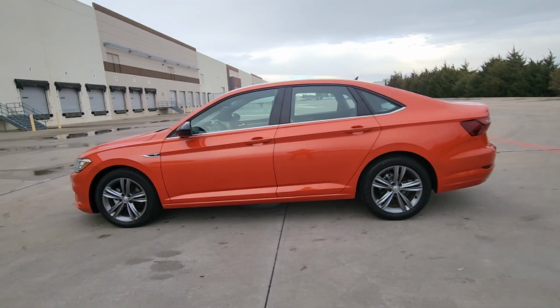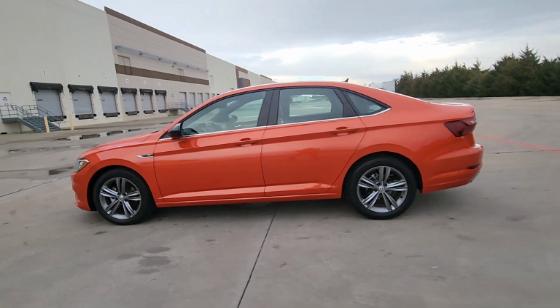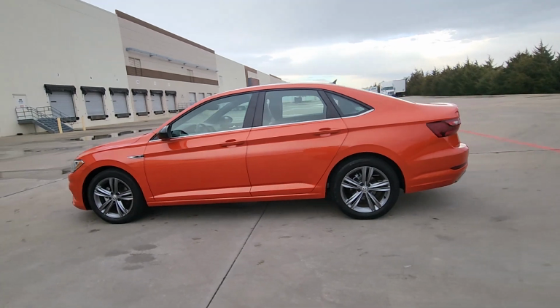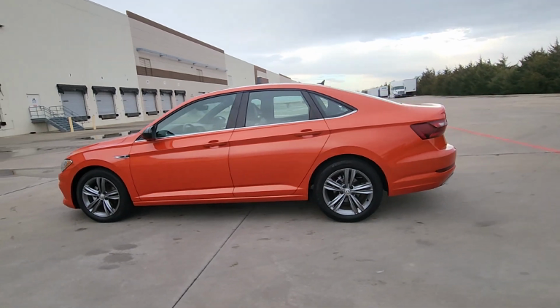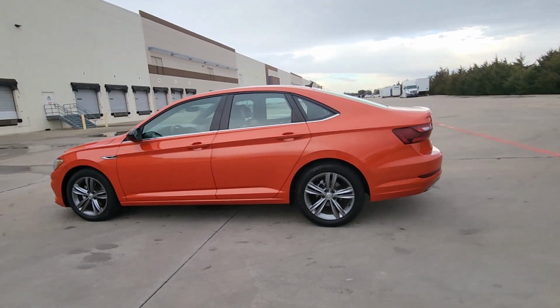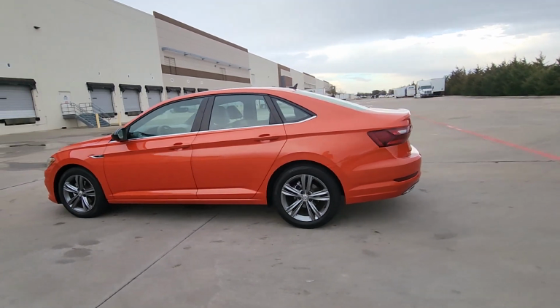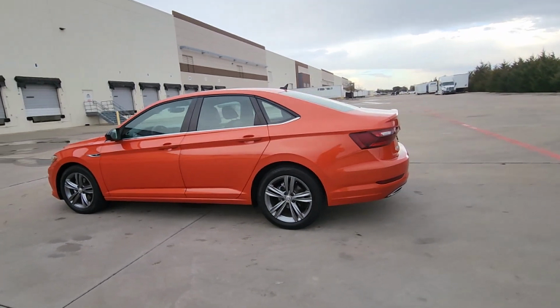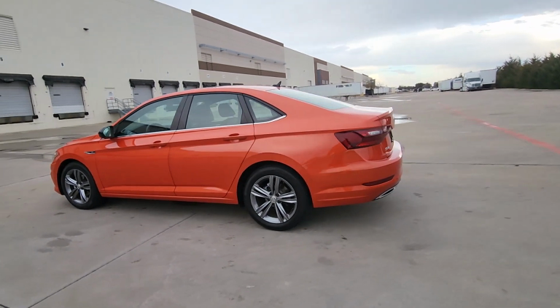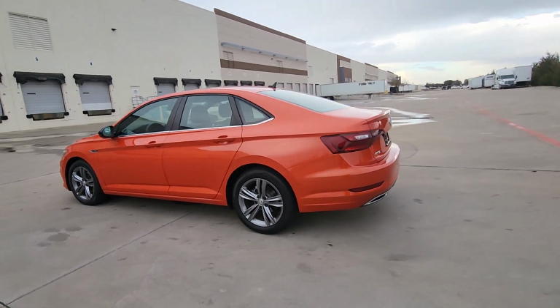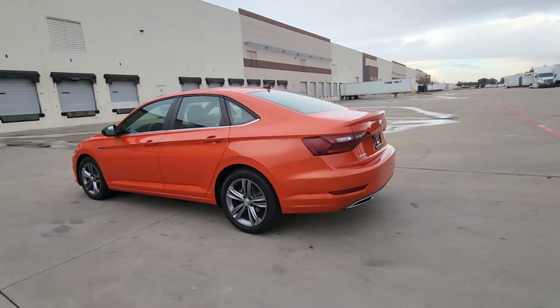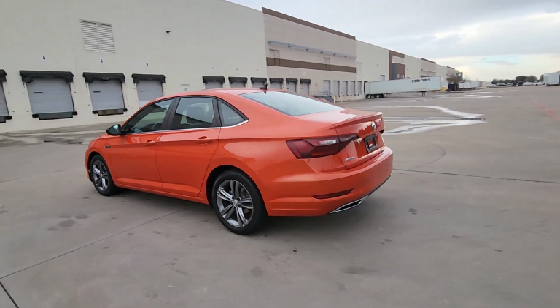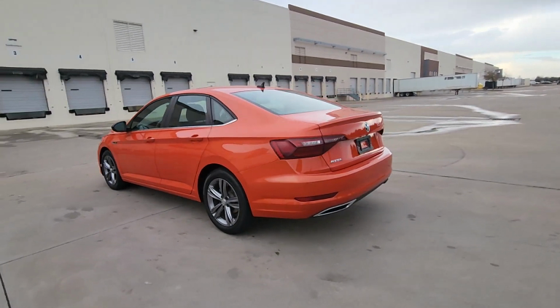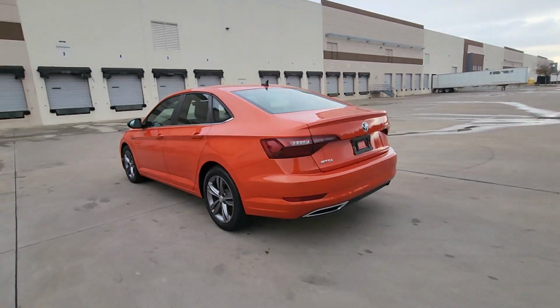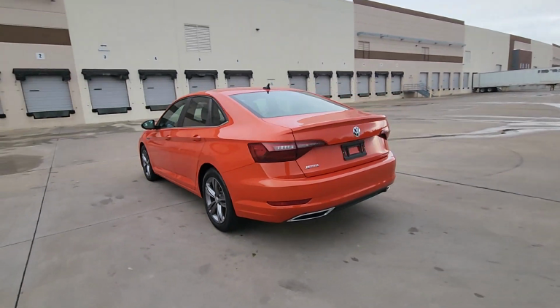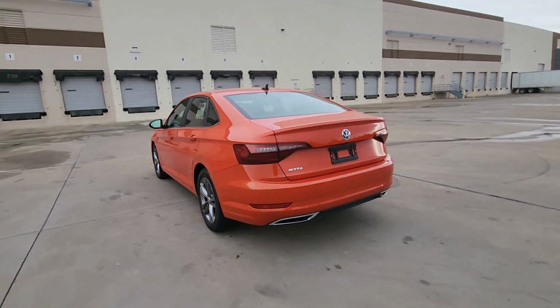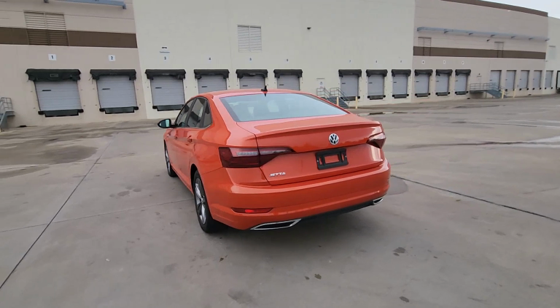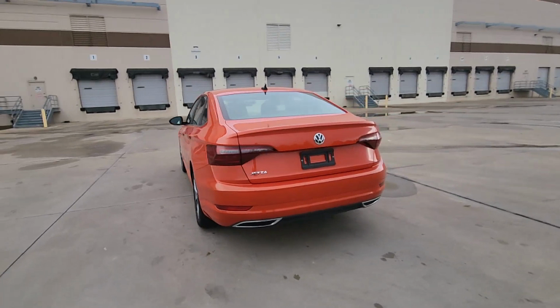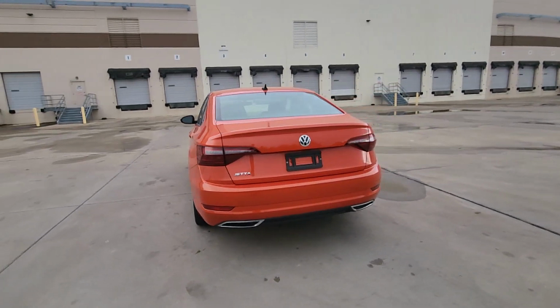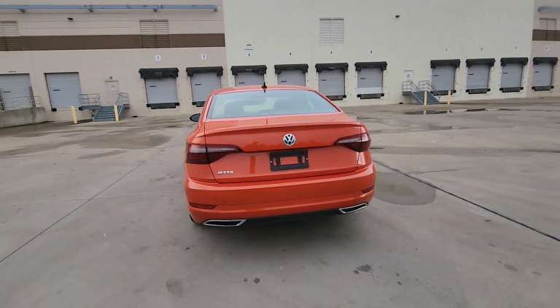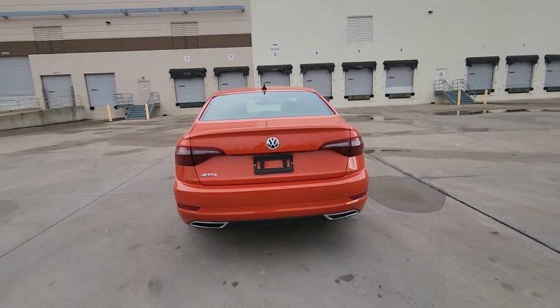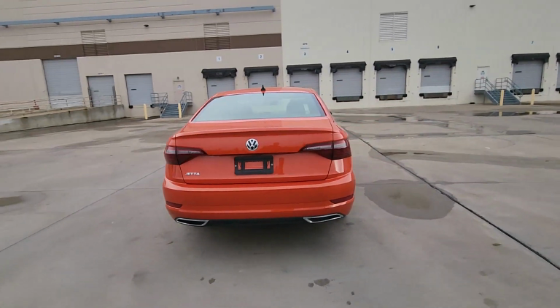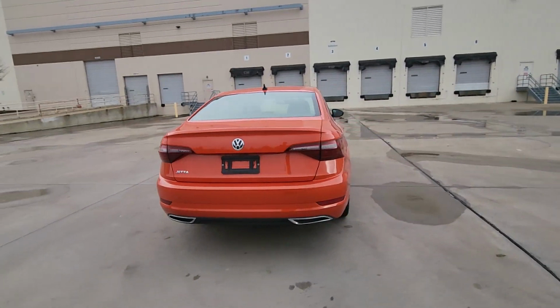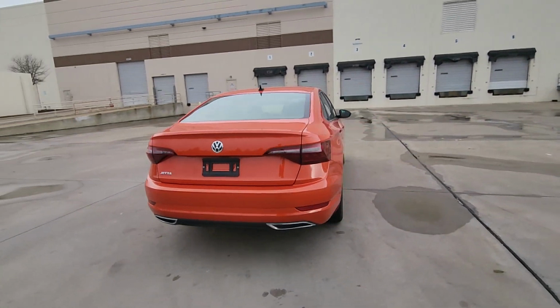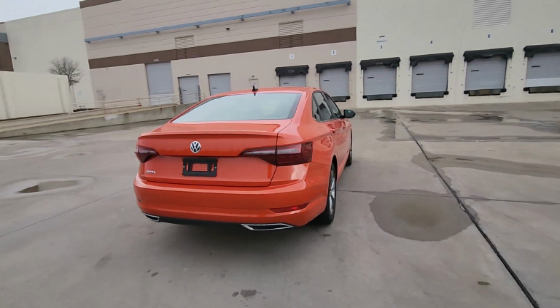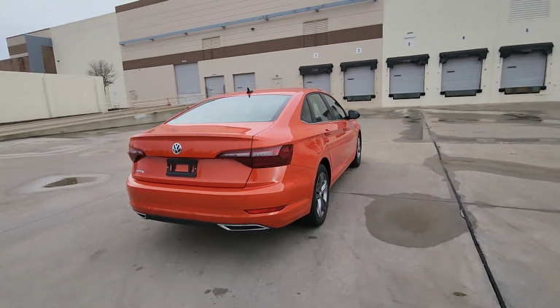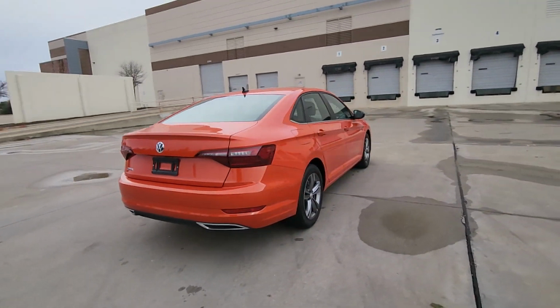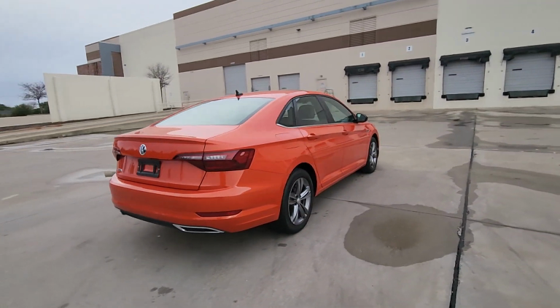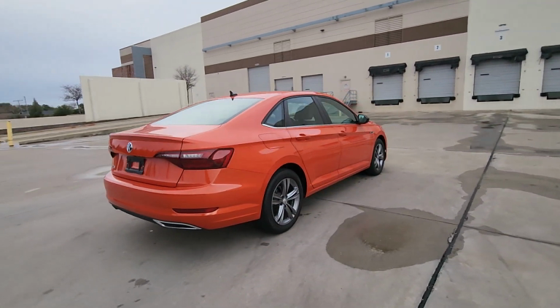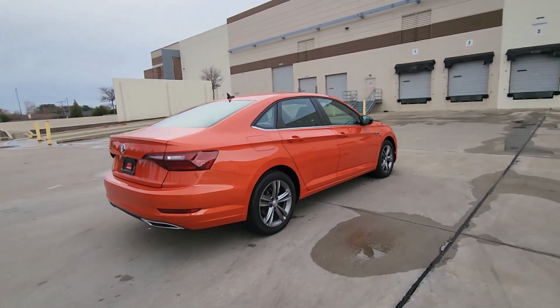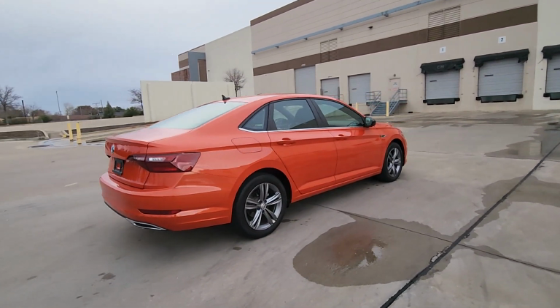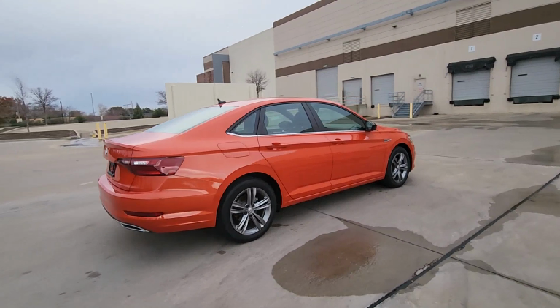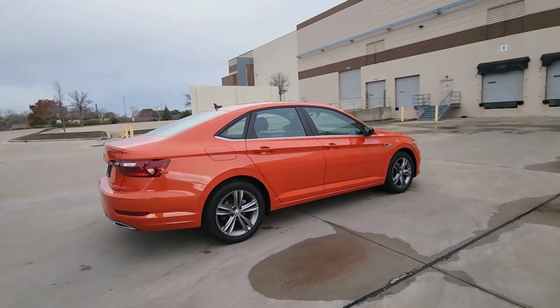Get into a car with value. 2020 Volkswagen Jetta. With less than 35,000 miles on the odometer, here's a comfortable, modern Jetta that's as fun to drive as it is practical.